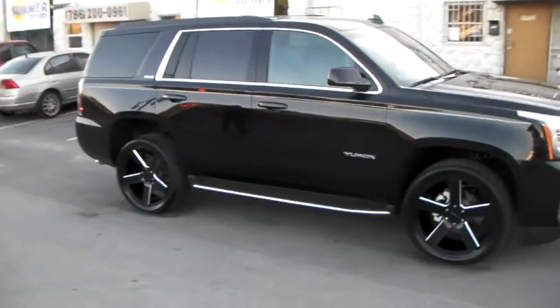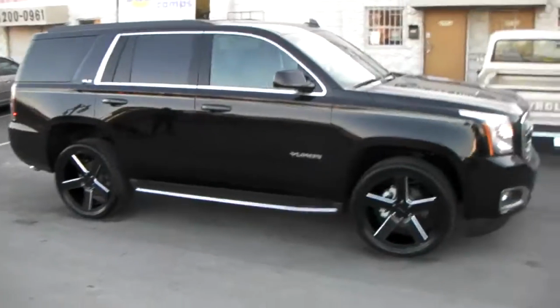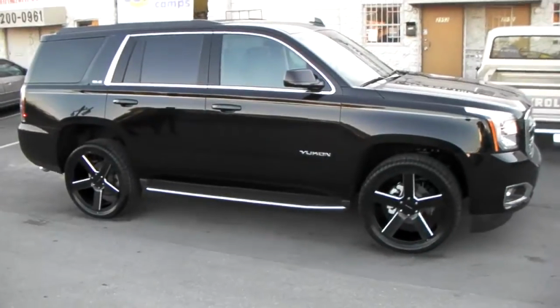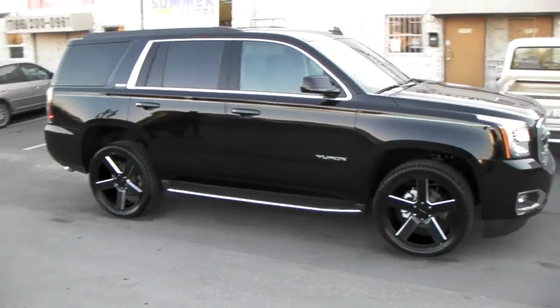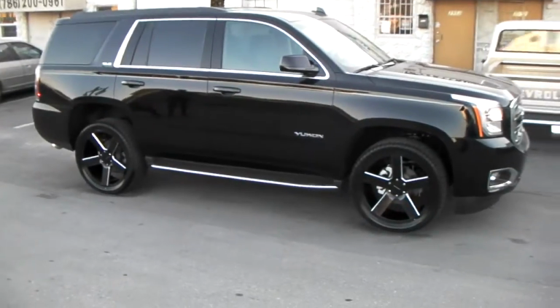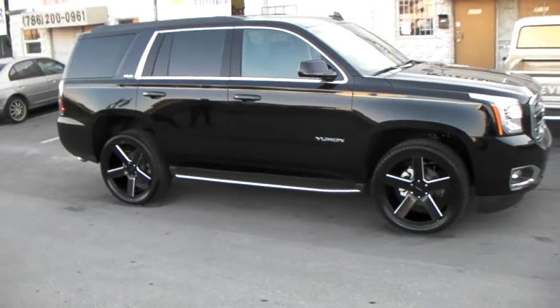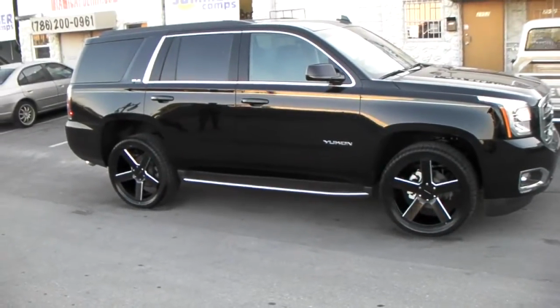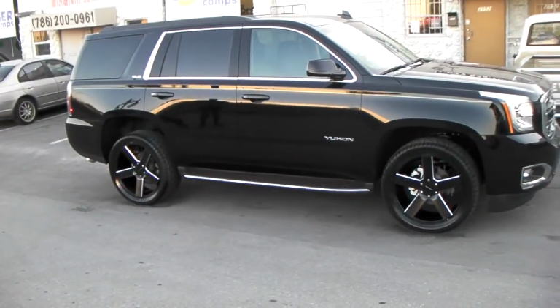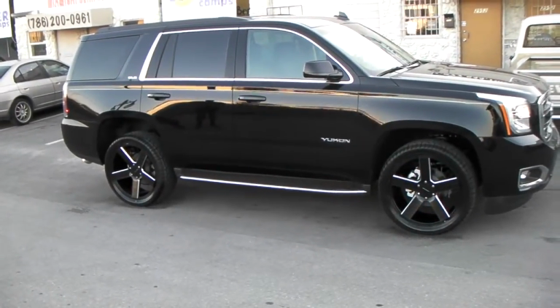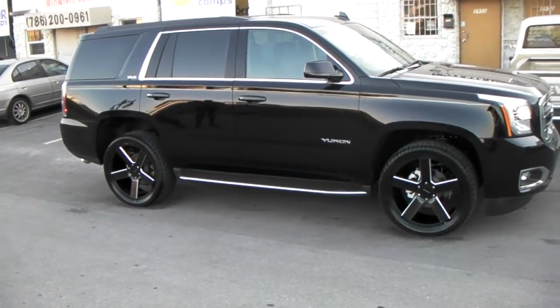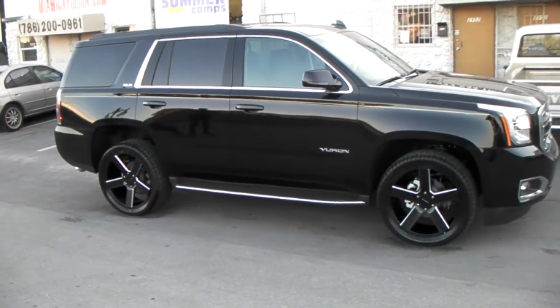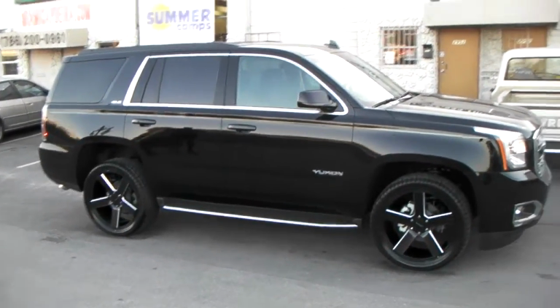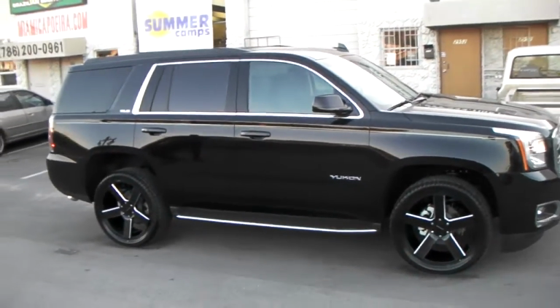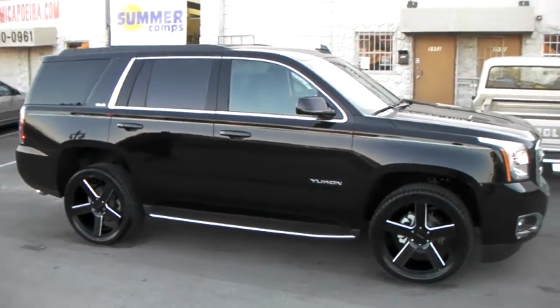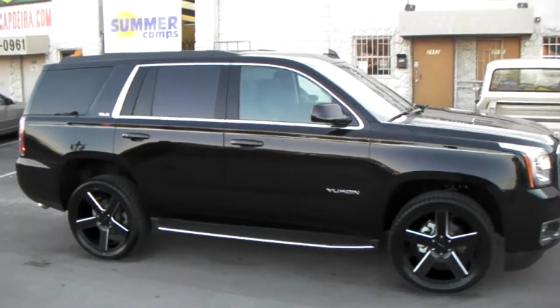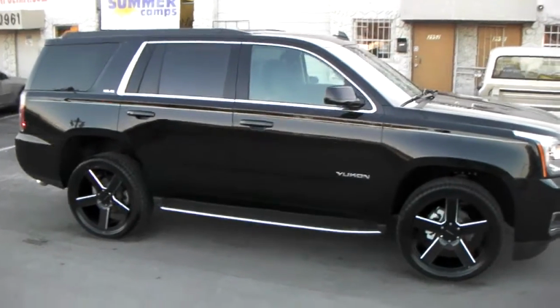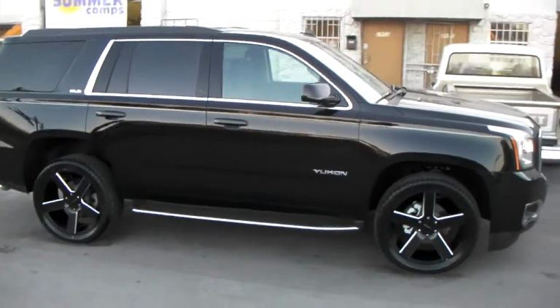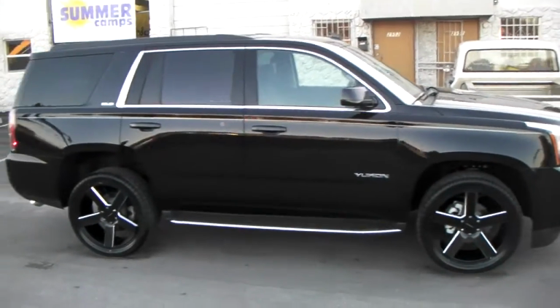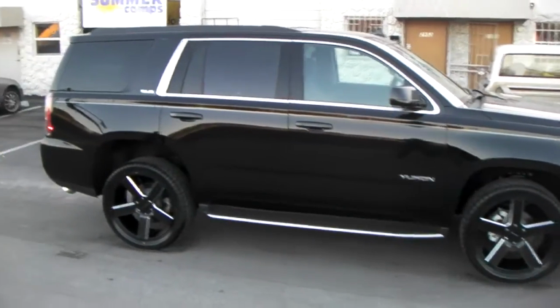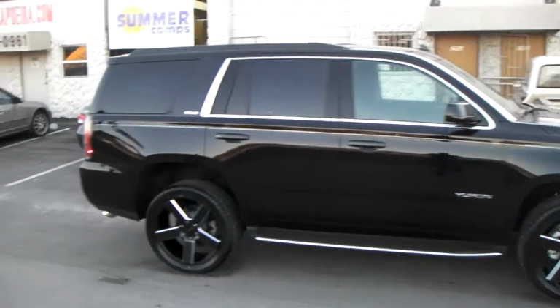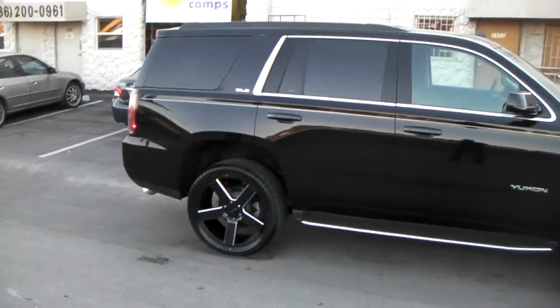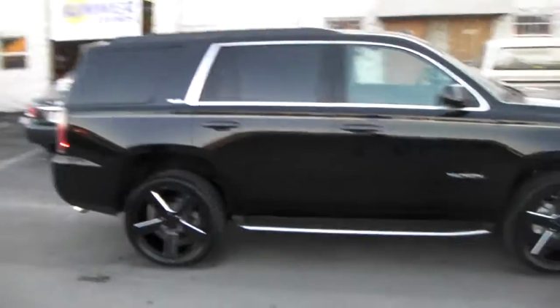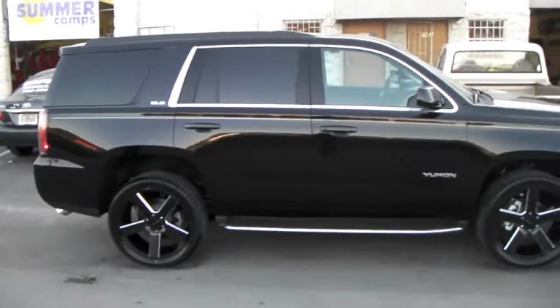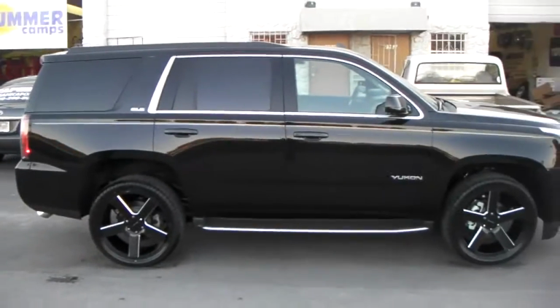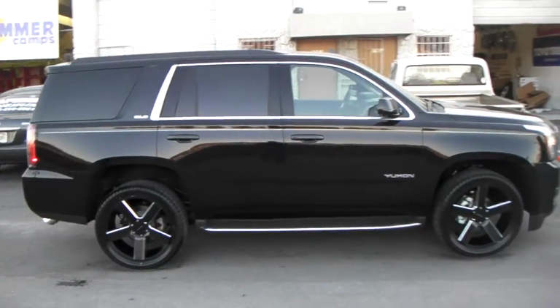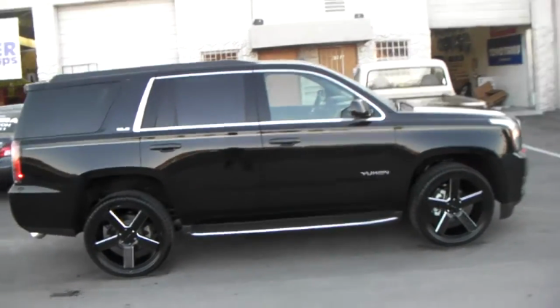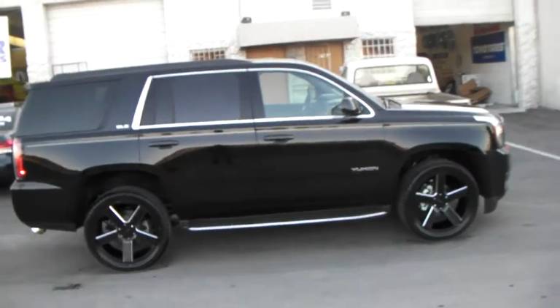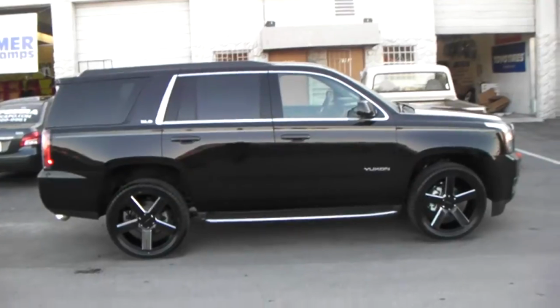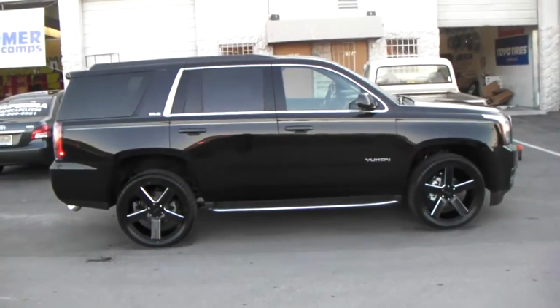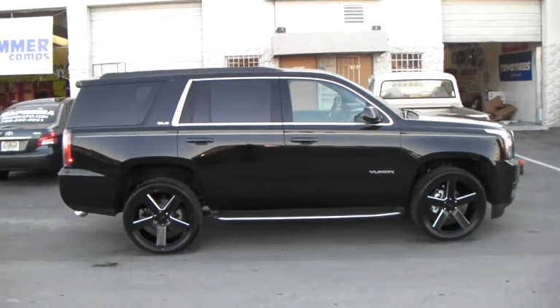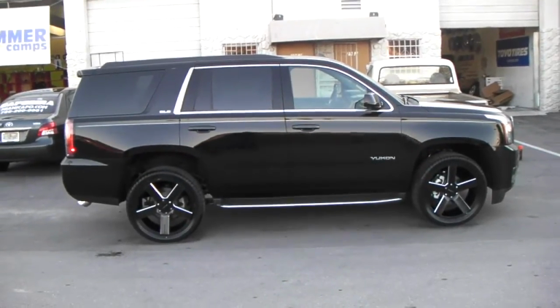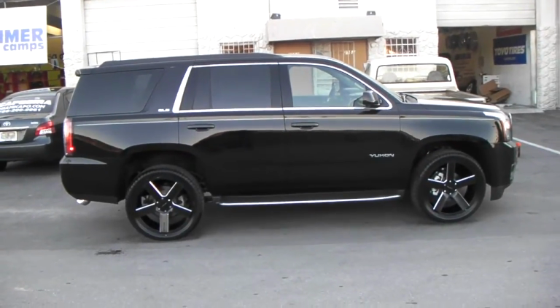Great looking vehicle on the new 22s. Looks like you can do a 305/40/22, but this is our first time putting 22s on it so we didn't want to risk it. Great looking wheel for this vehicle.